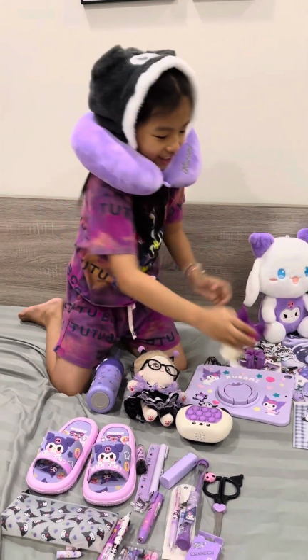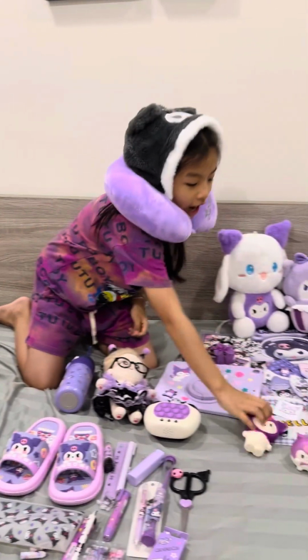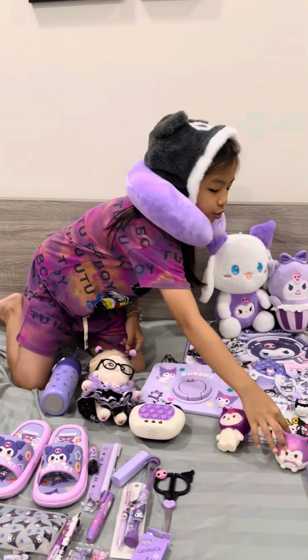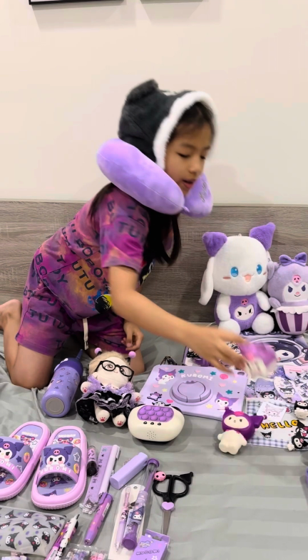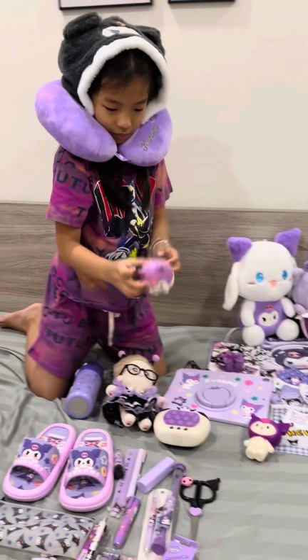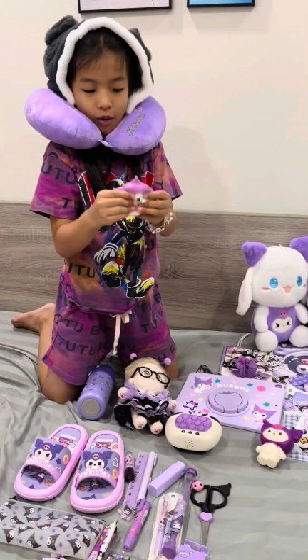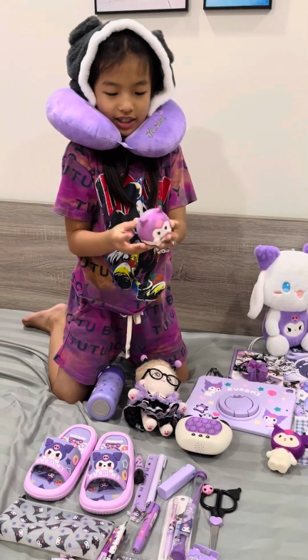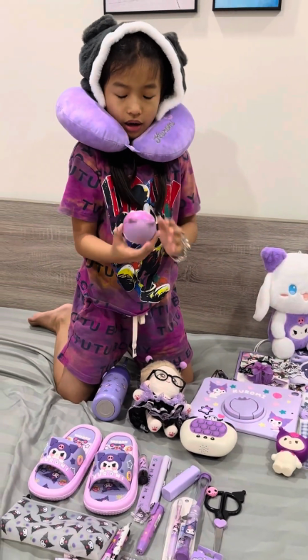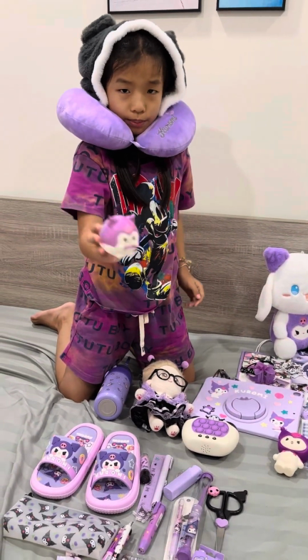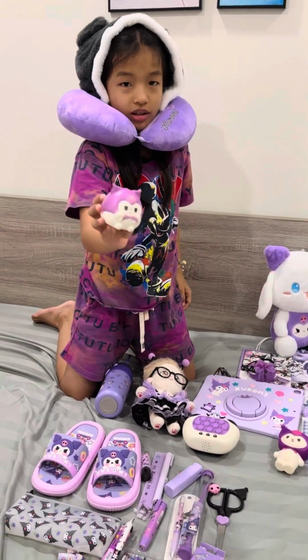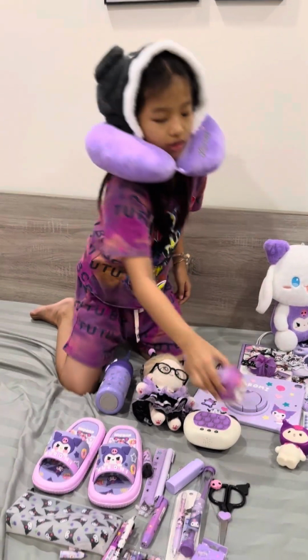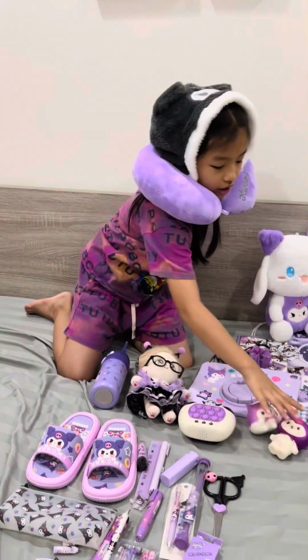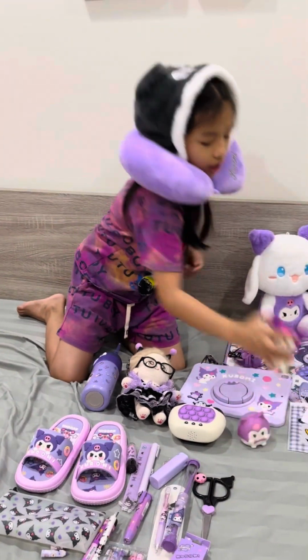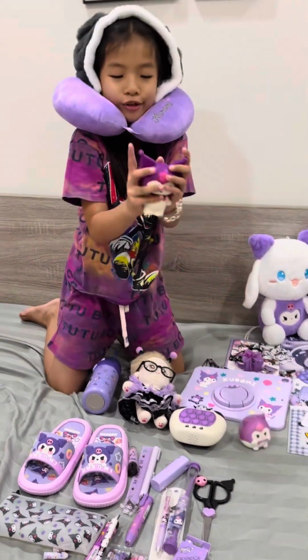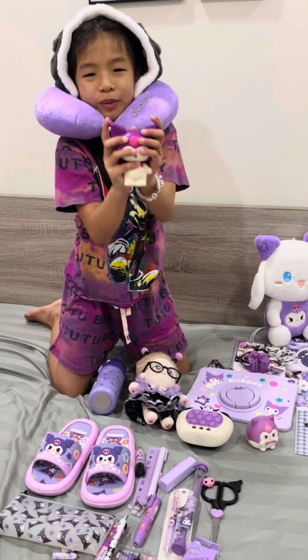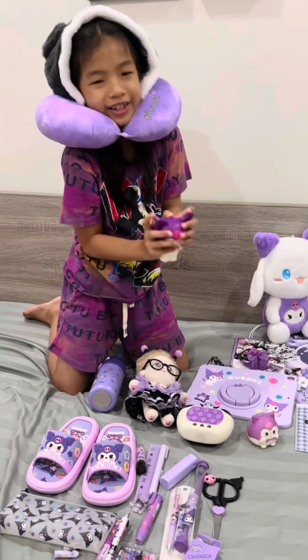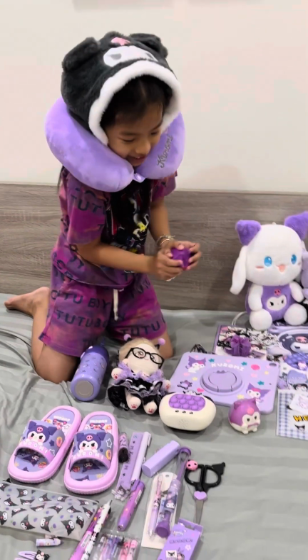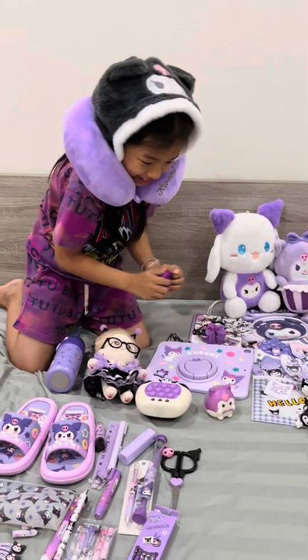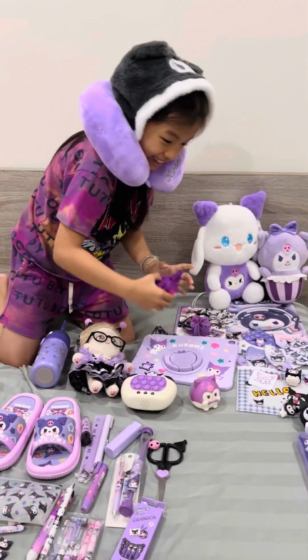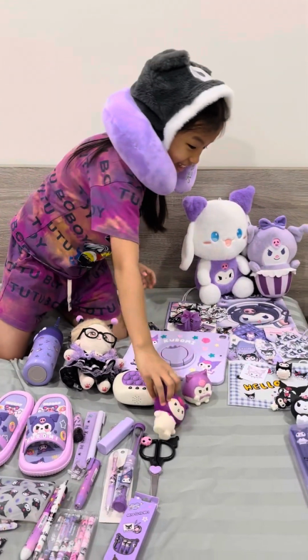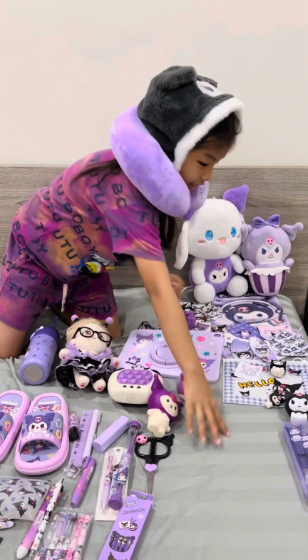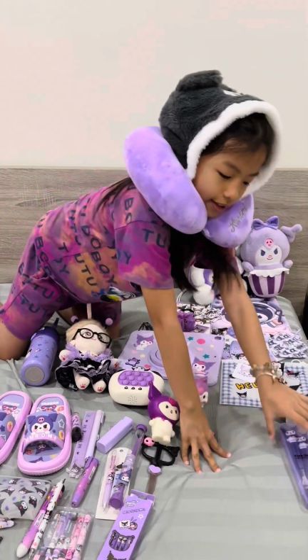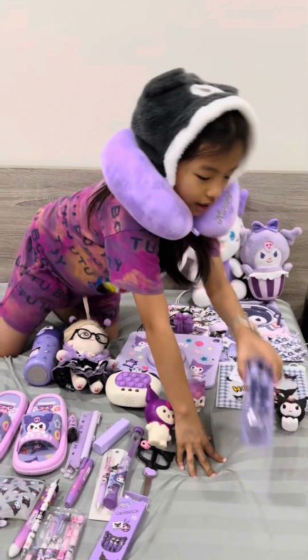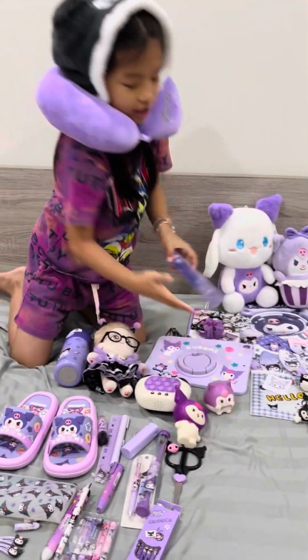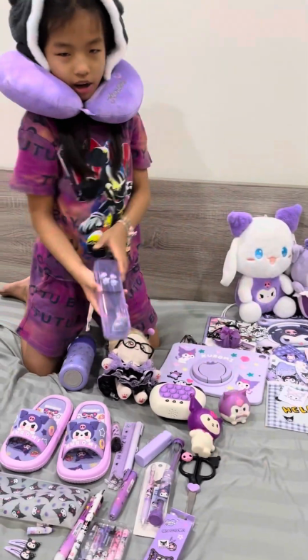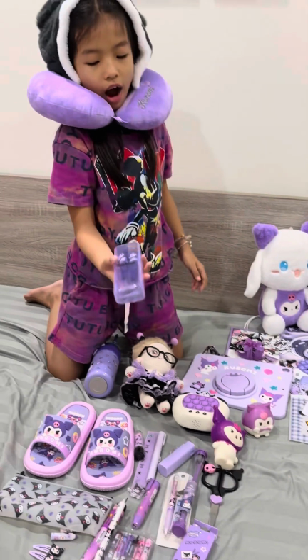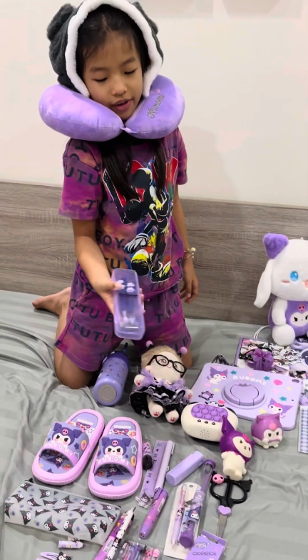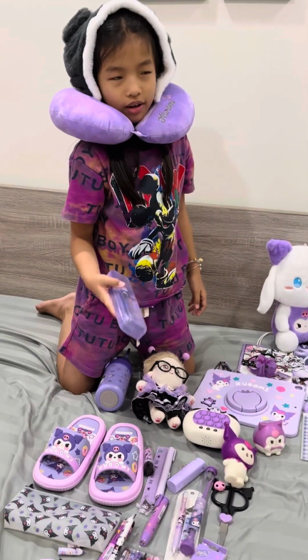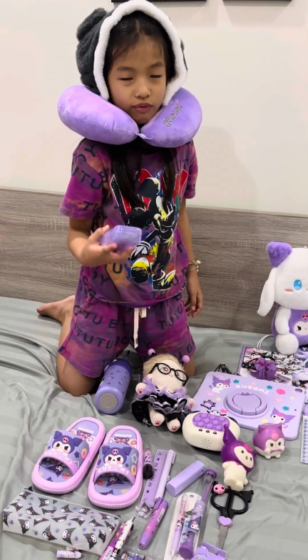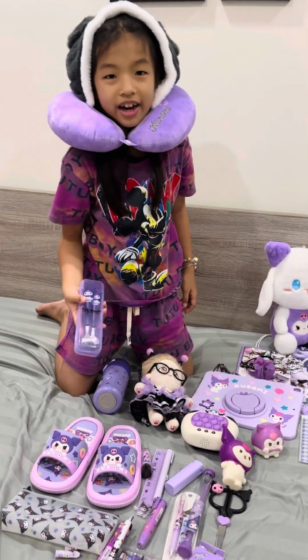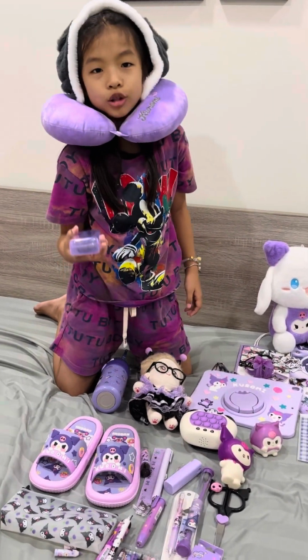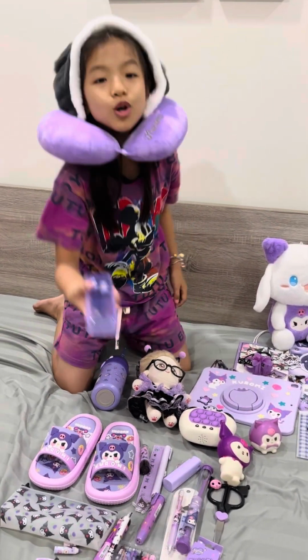I have two toothbrush holders. One is shaped like dumplings, and one is a real Kurumi. This is a box with a fork and a spoon.